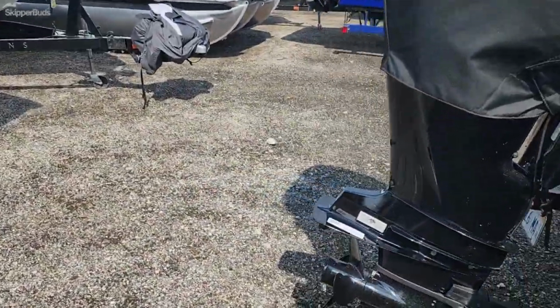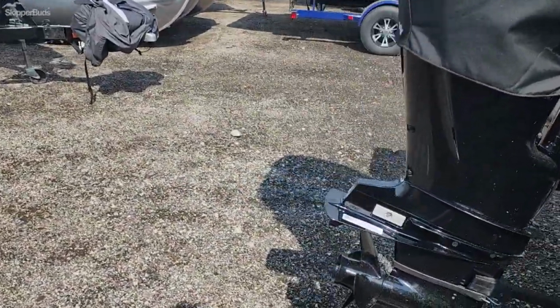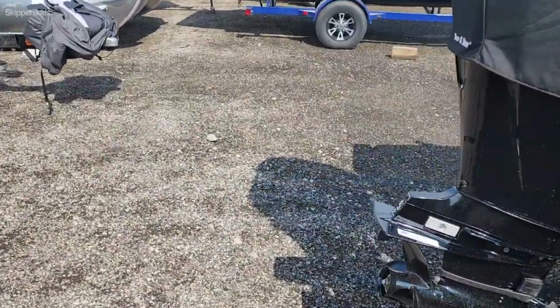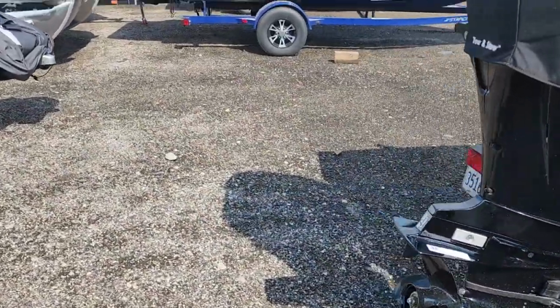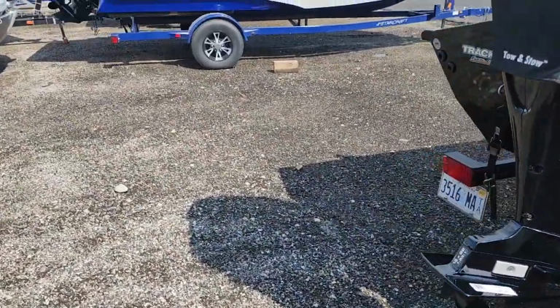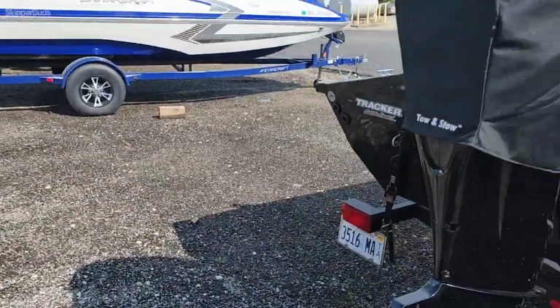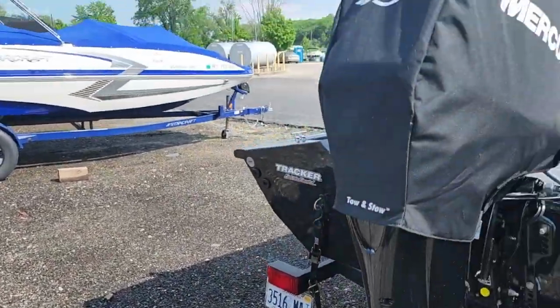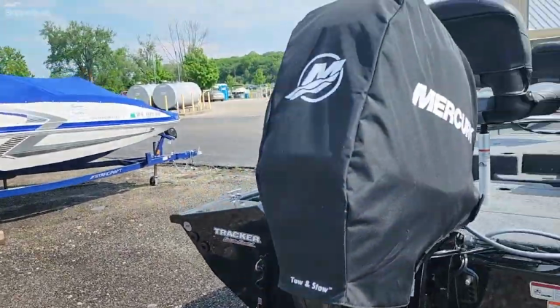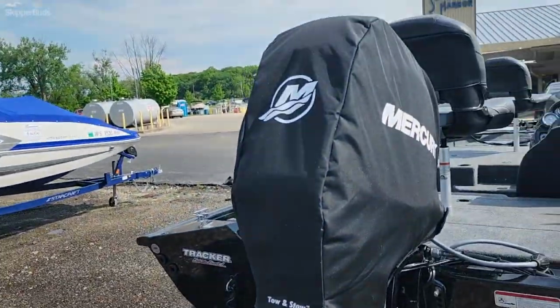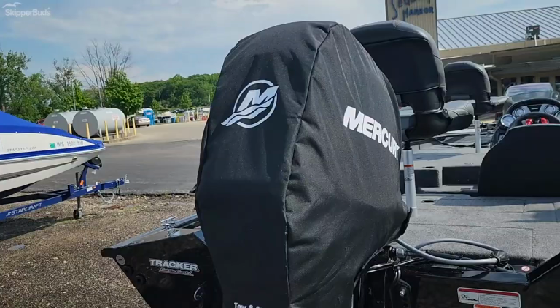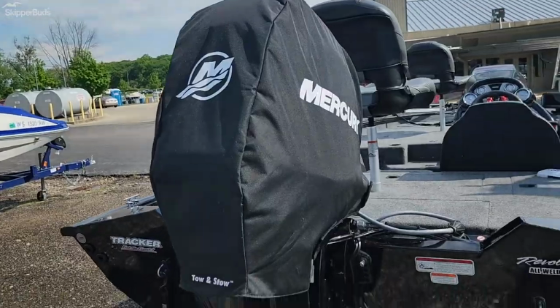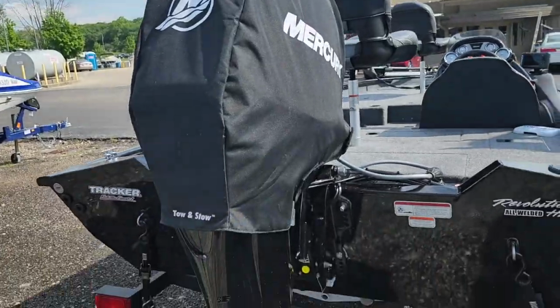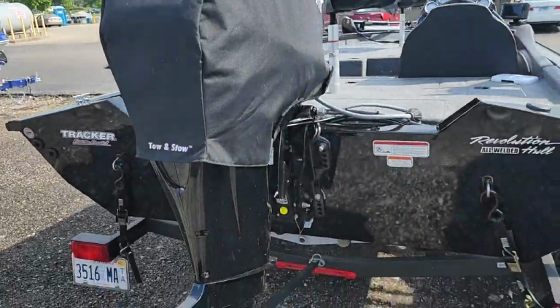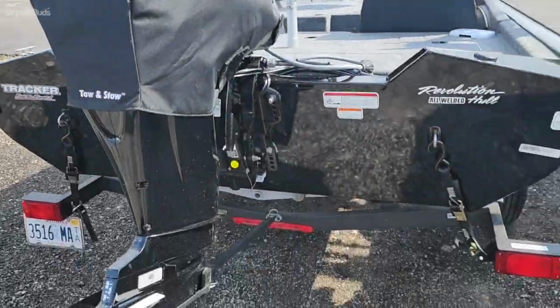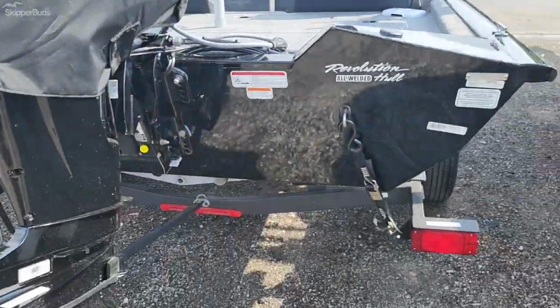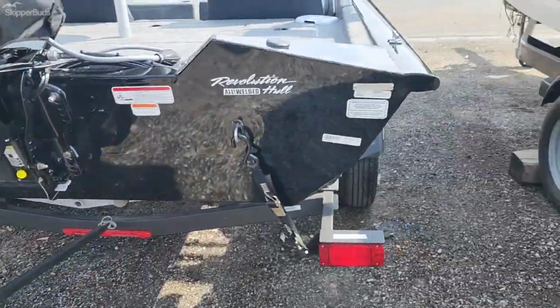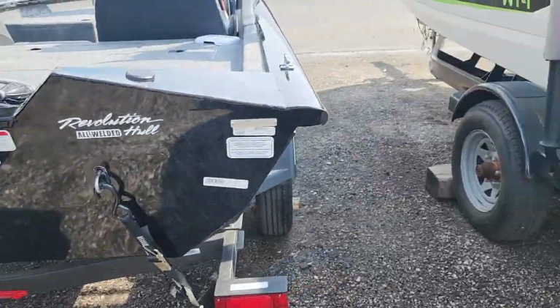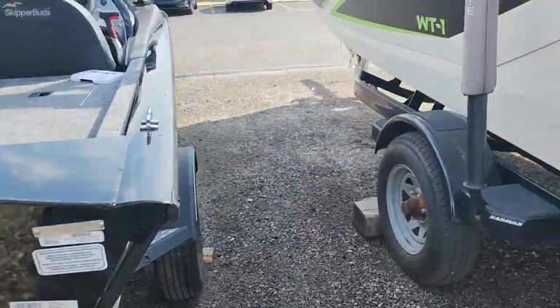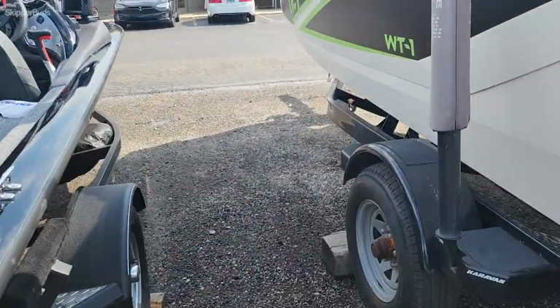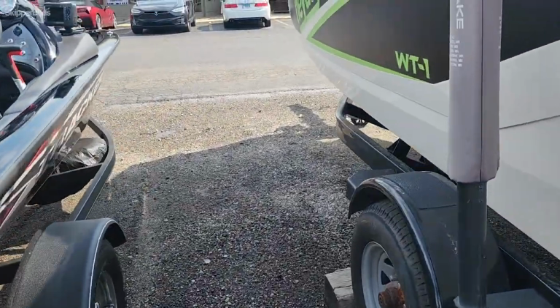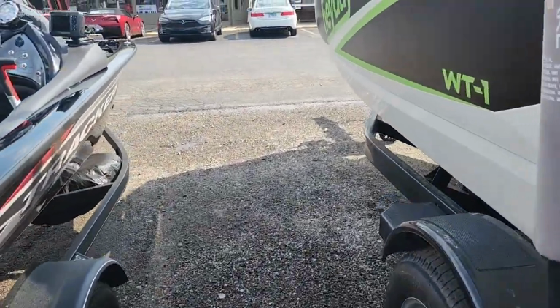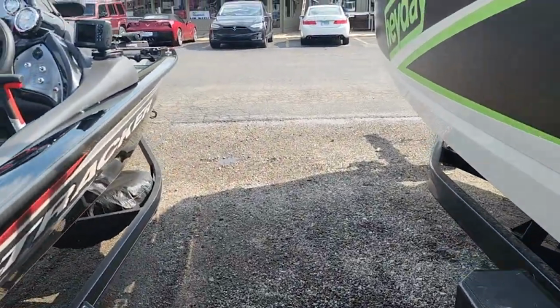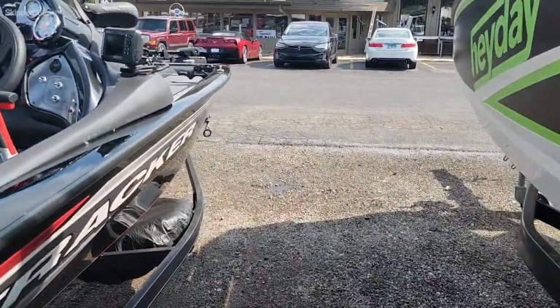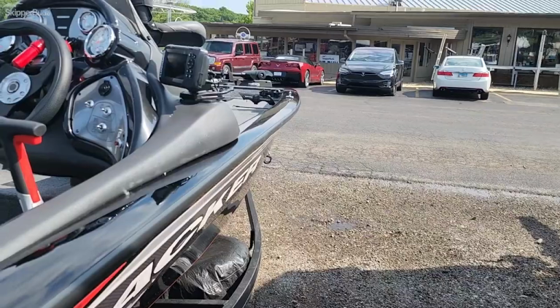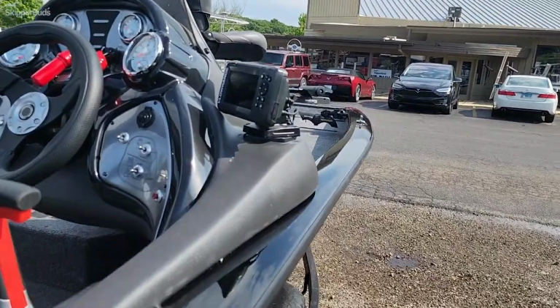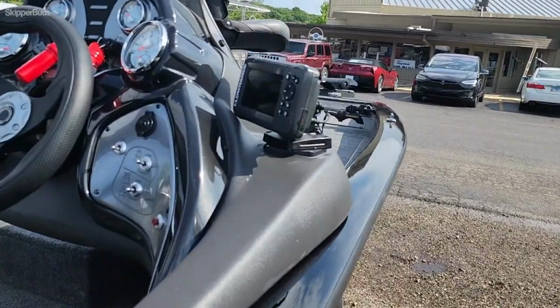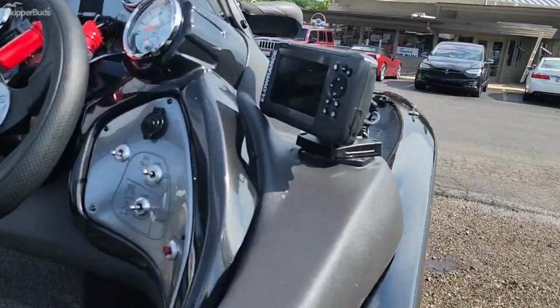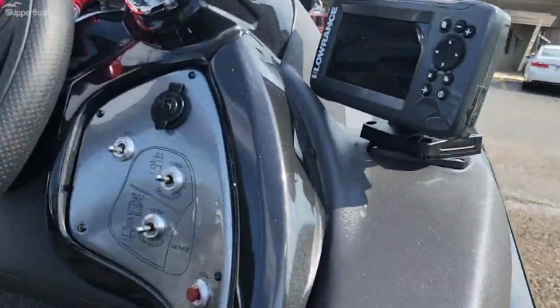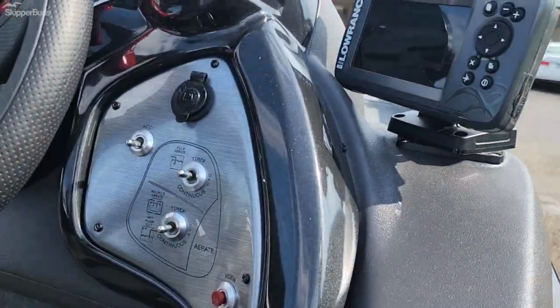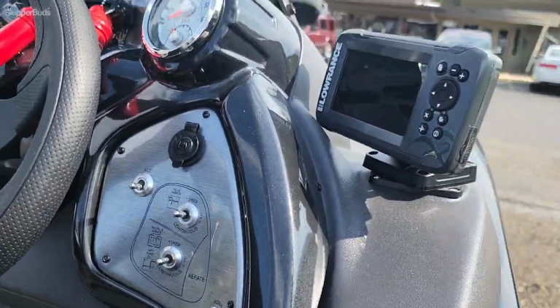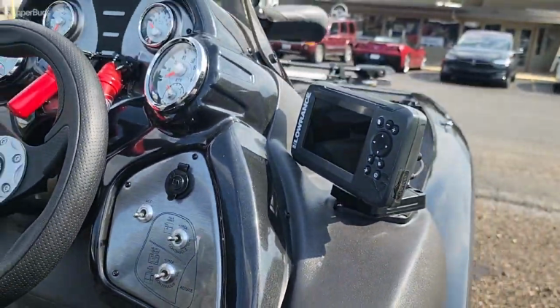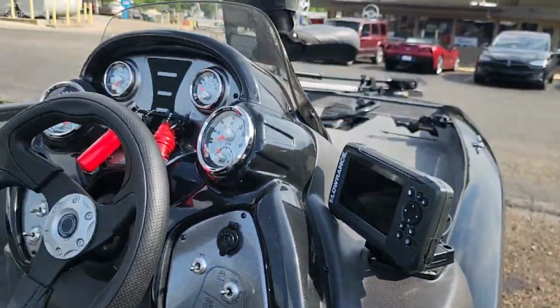It has a cover for the motor — it's a 60 horse Mercury. And there's a Lowrance Hook 5 HDI fish finder.